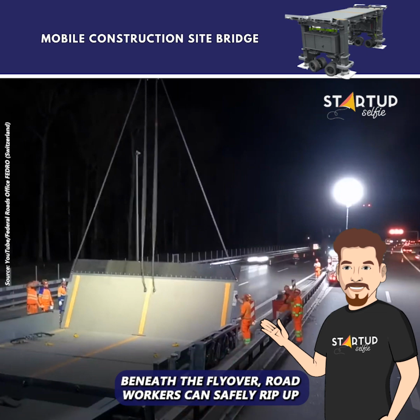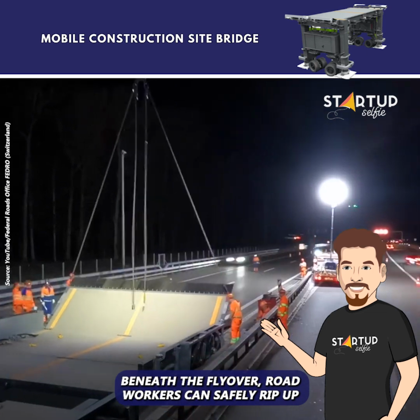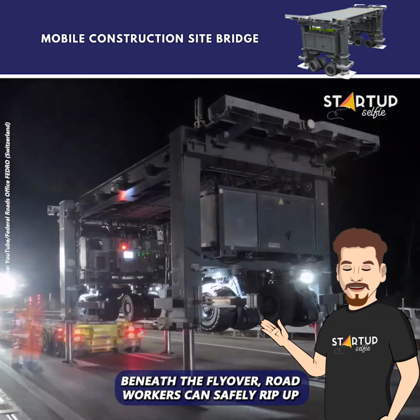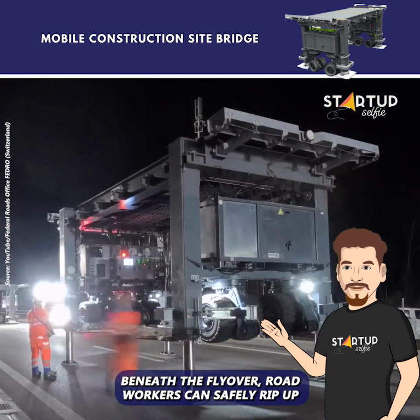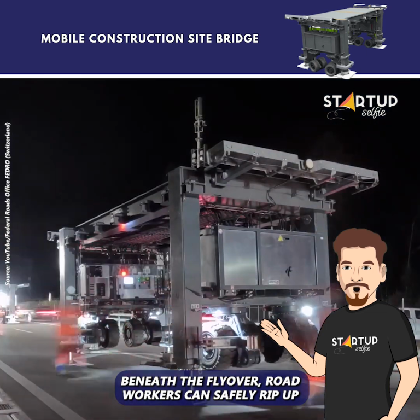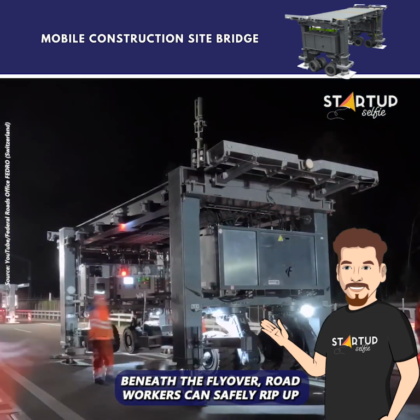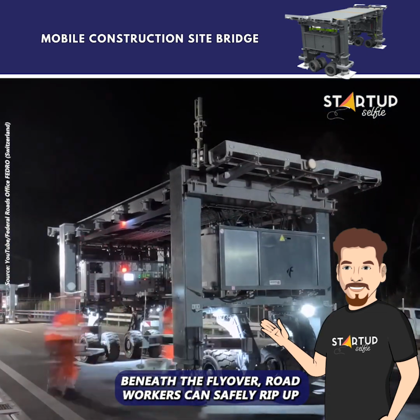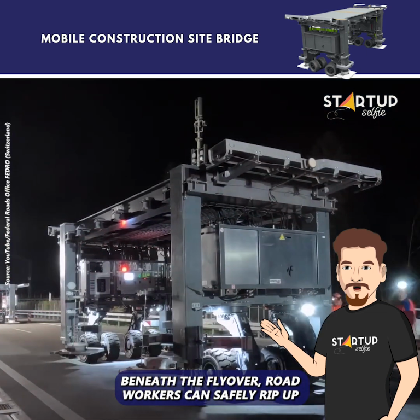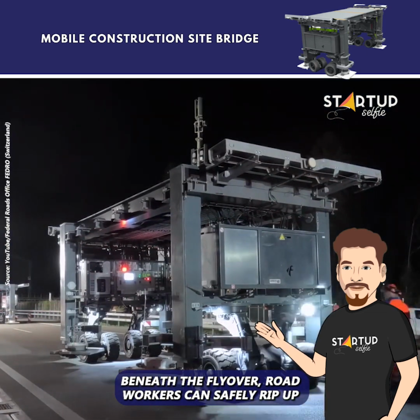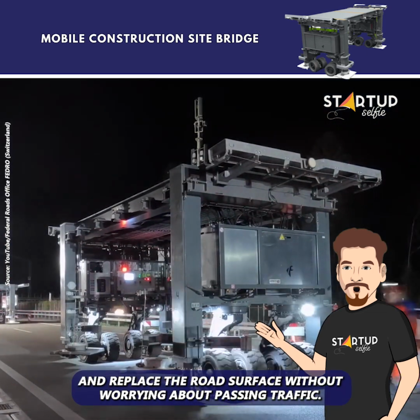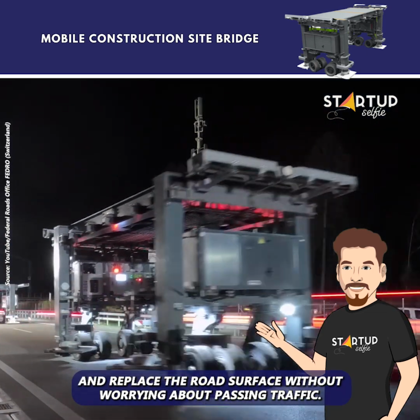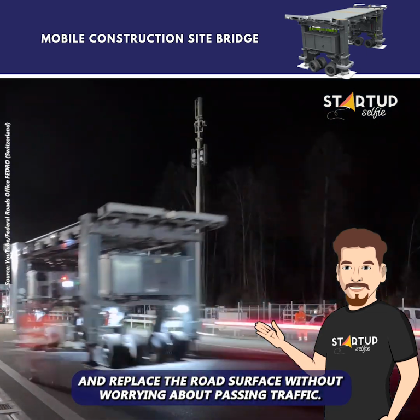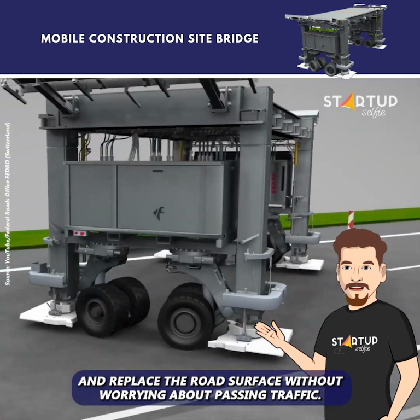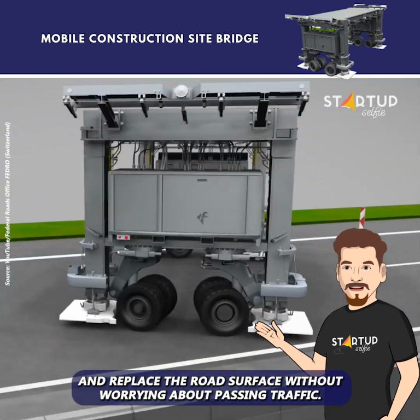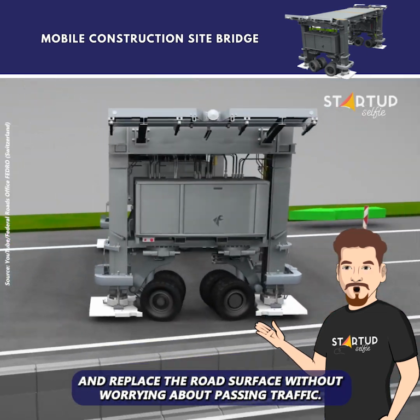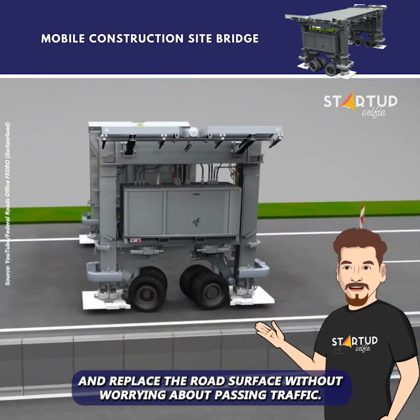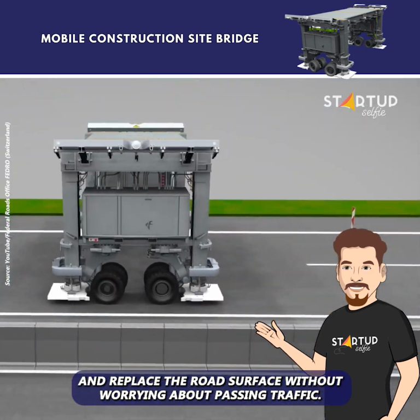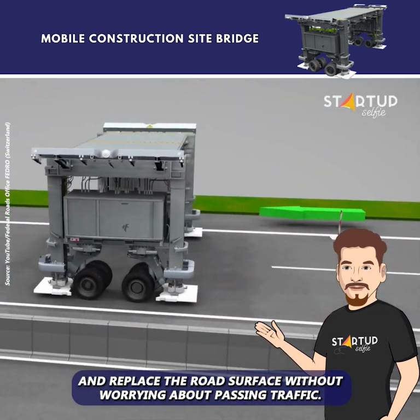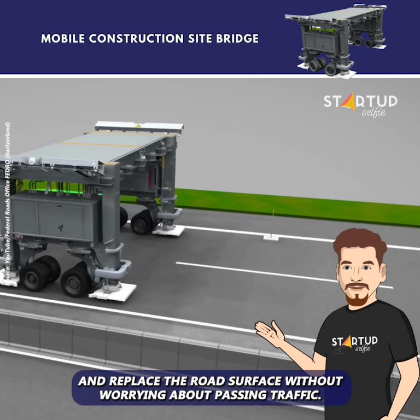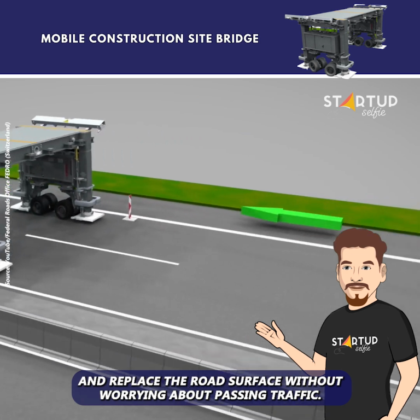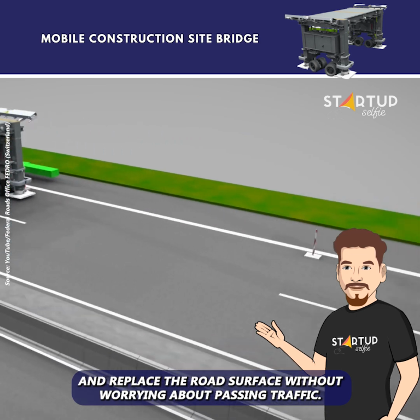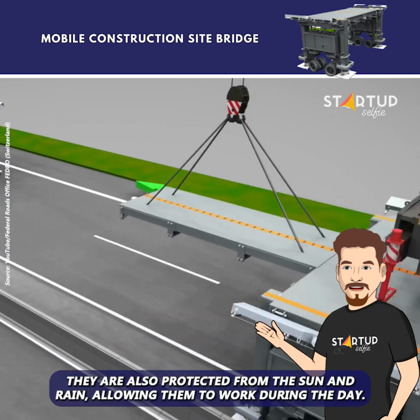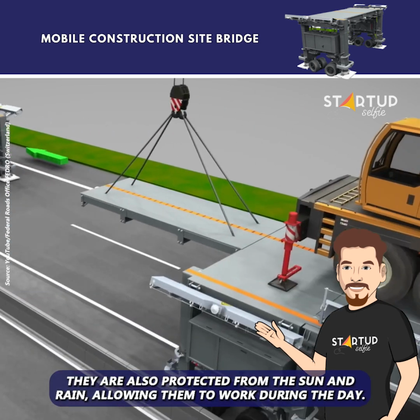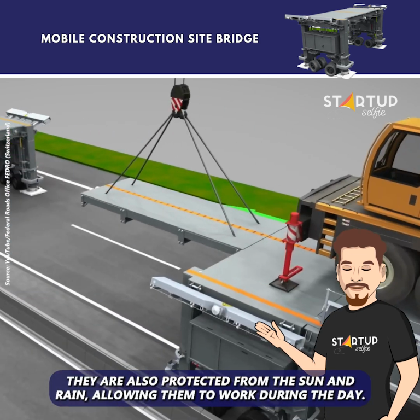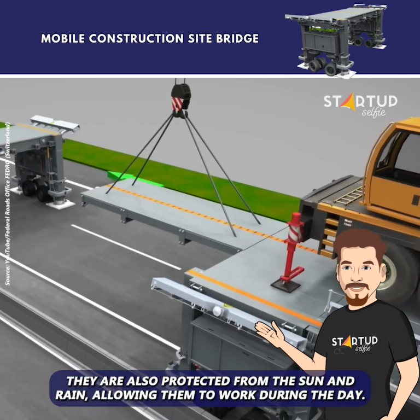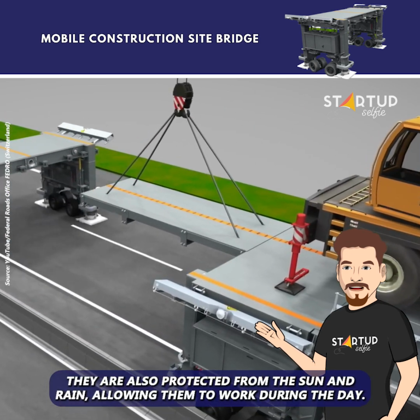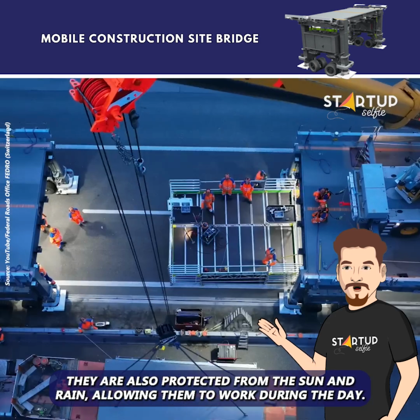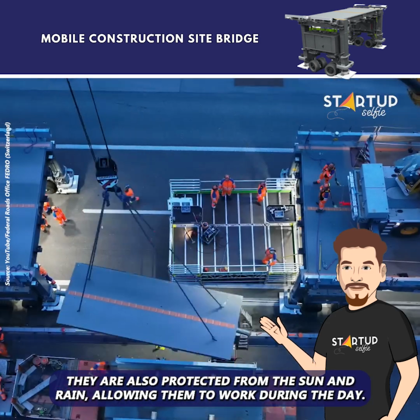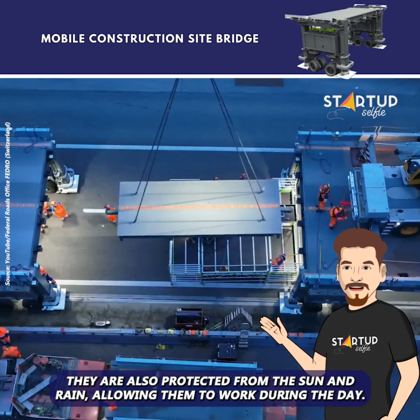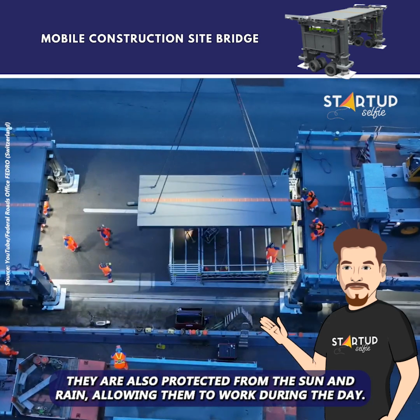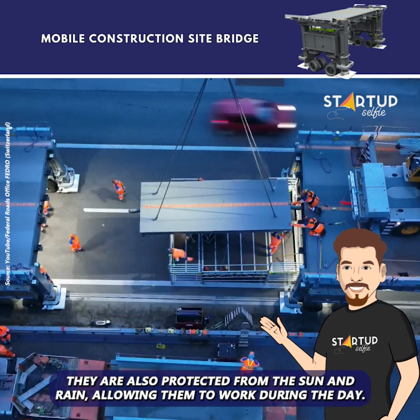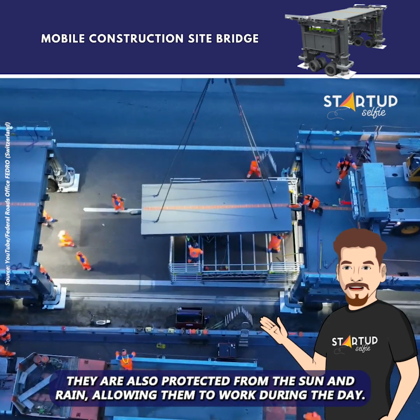Beneath the flyover, road workers can safely rip up and replace the road surface without worrying about passing traffic. They are also protected from the sun and rain, allowing them to work during the day.